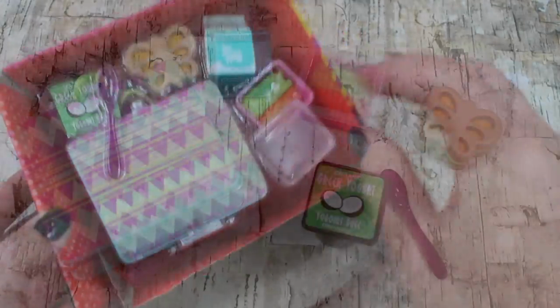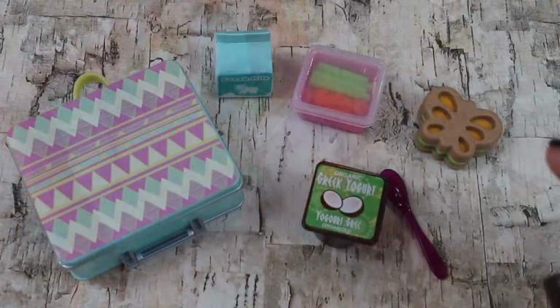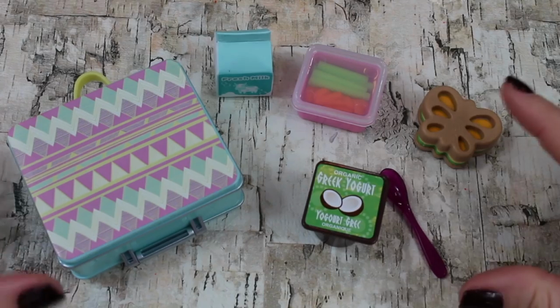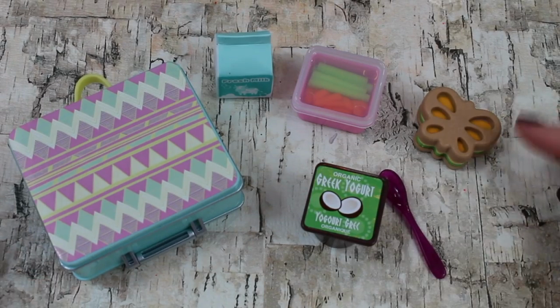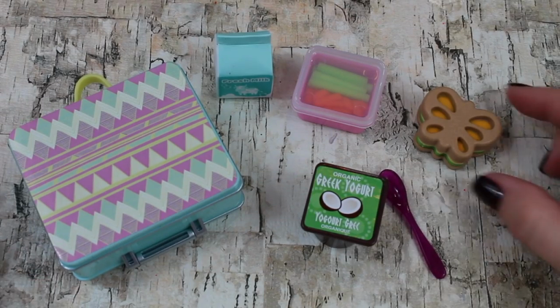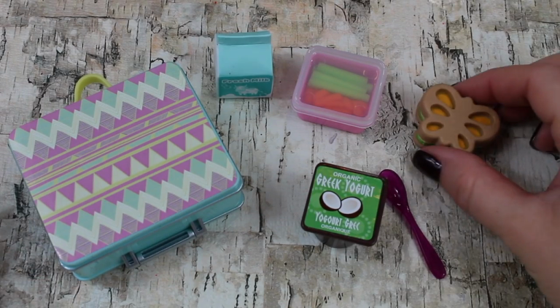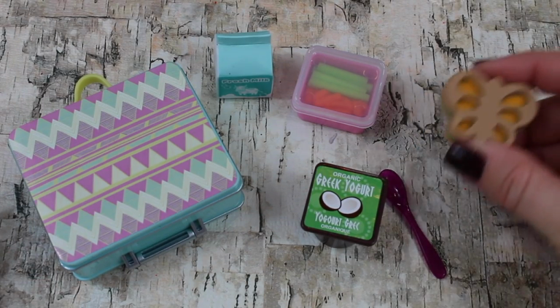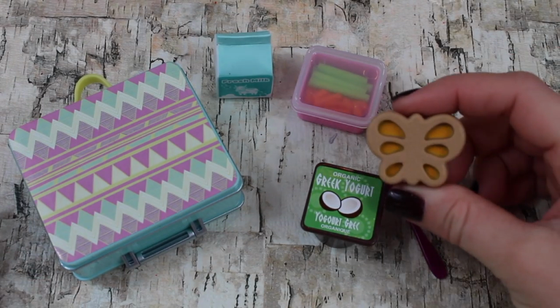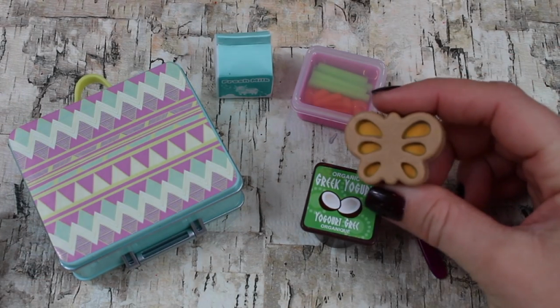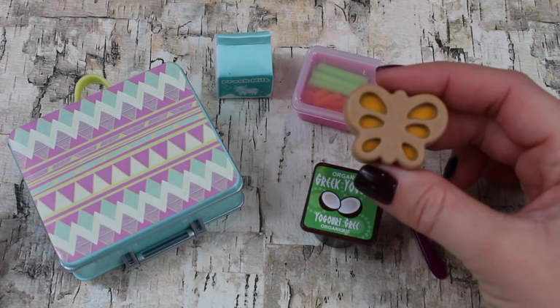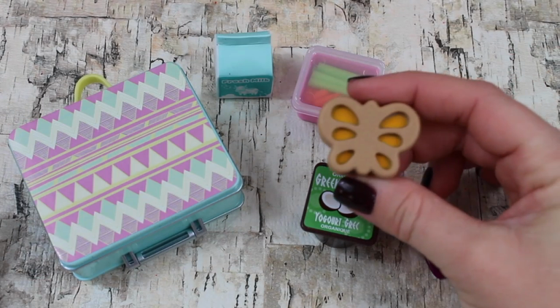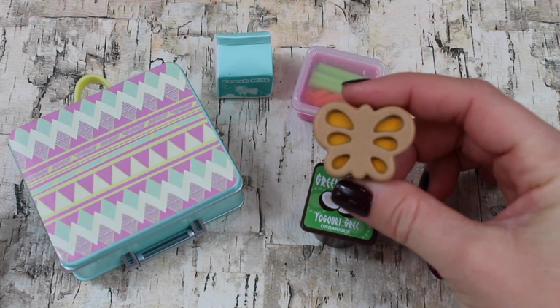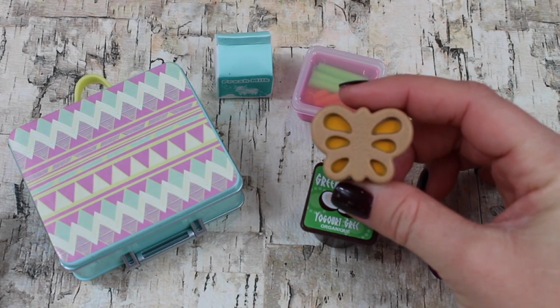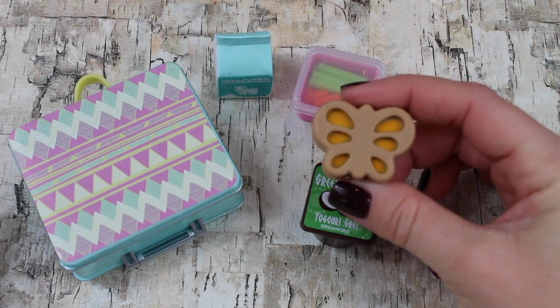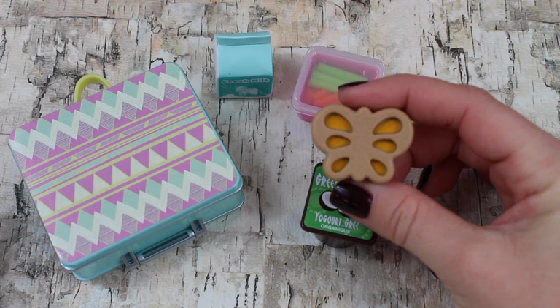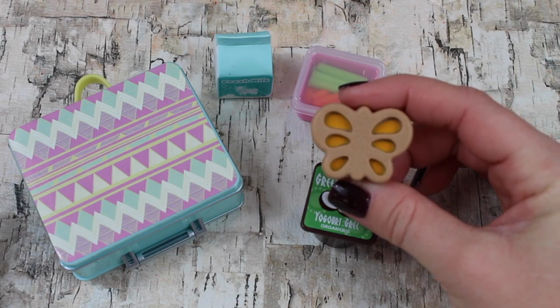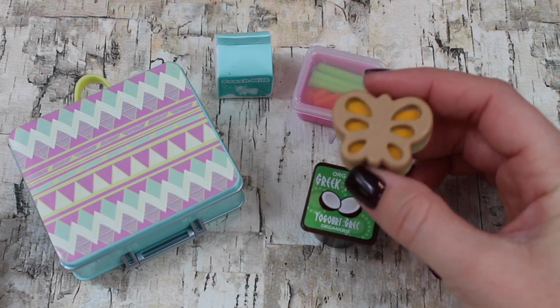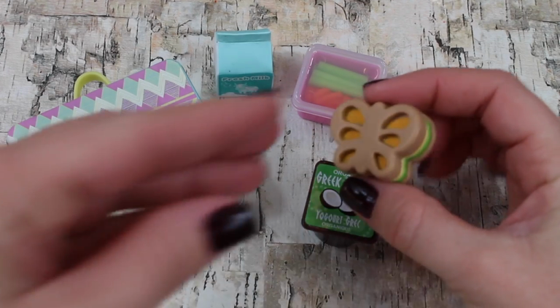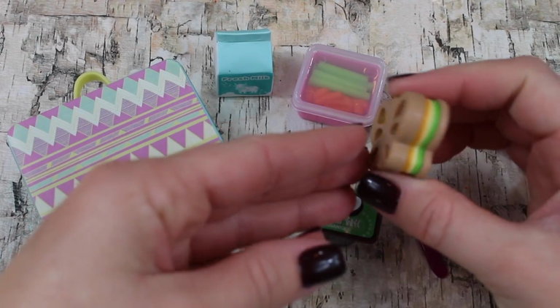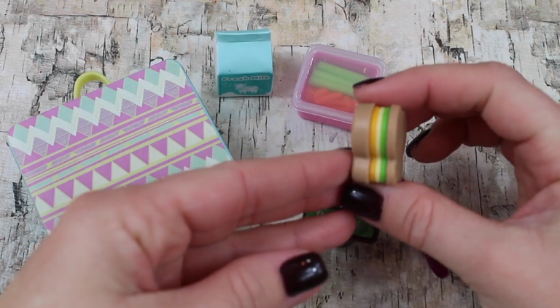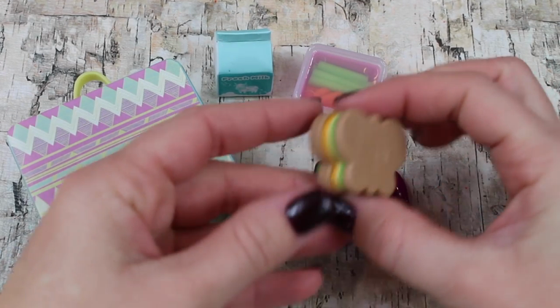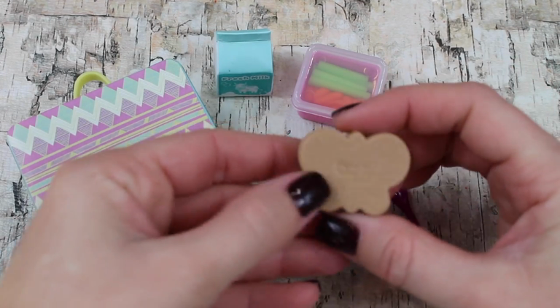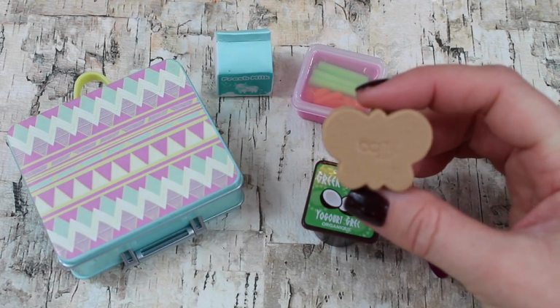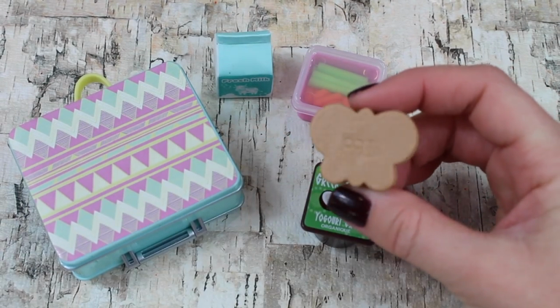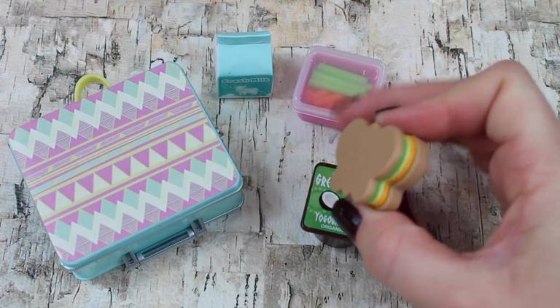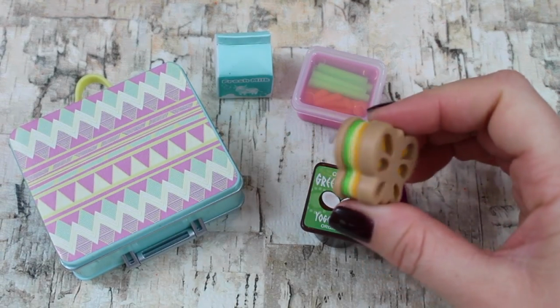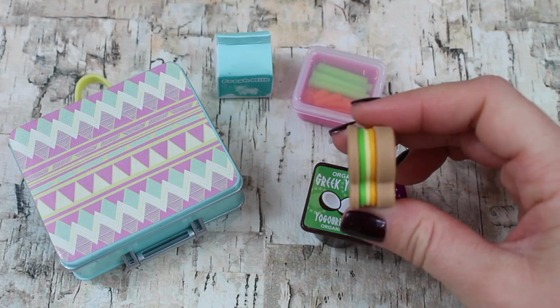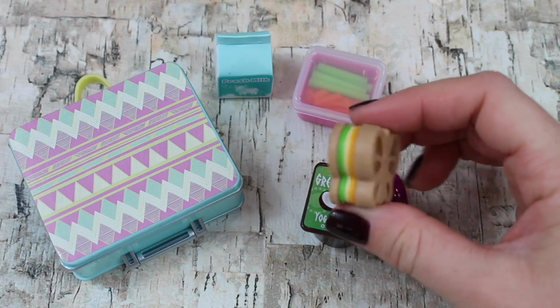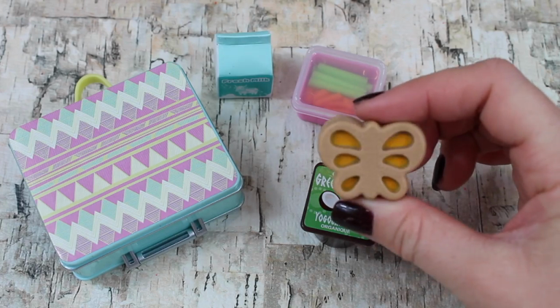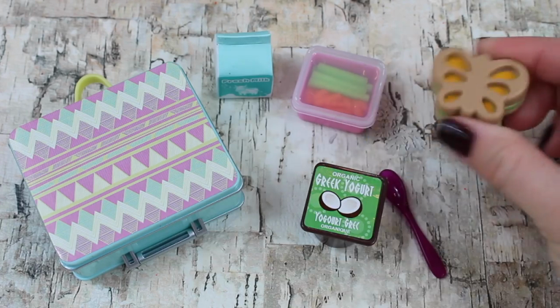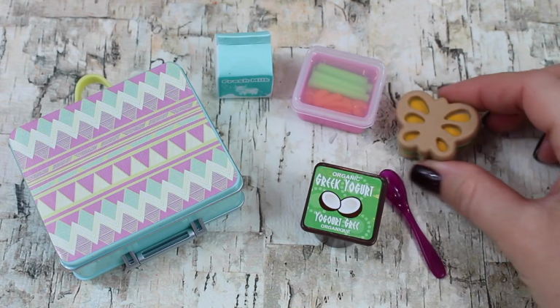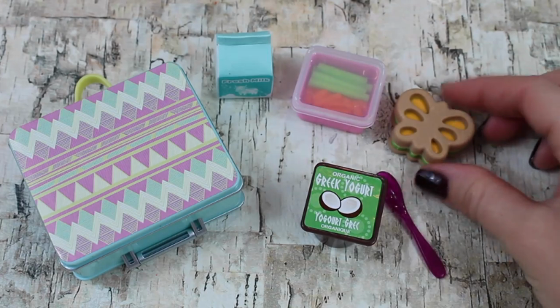This is everything out of the package. As you can see, it's a smaller set. Here is a butterfly sandwich — you might recognize this because it's been in several other Our Generation sets, but it's still so cute for a lunch.